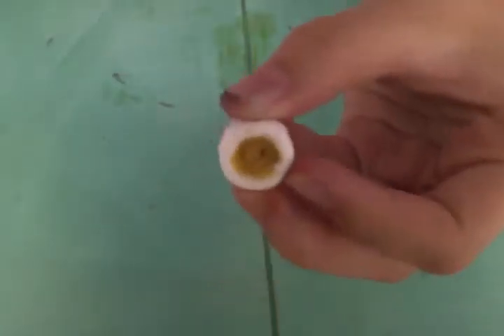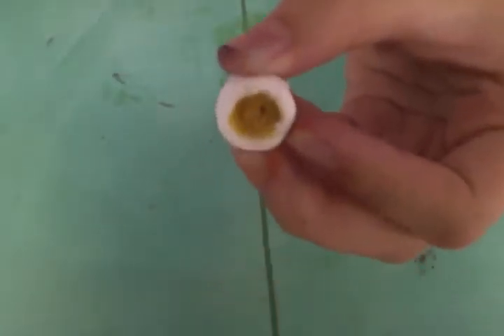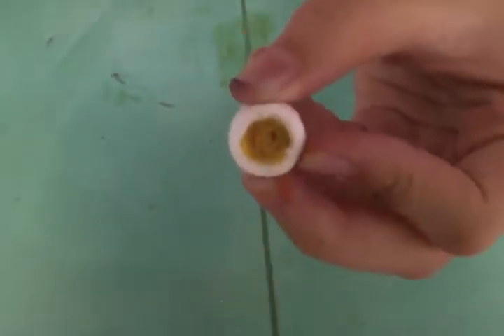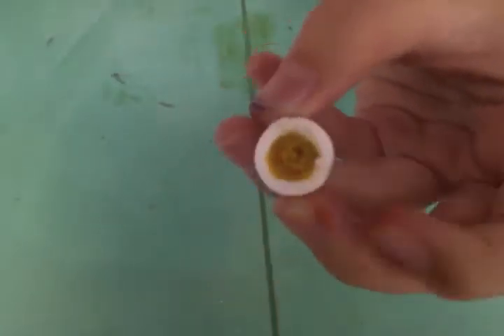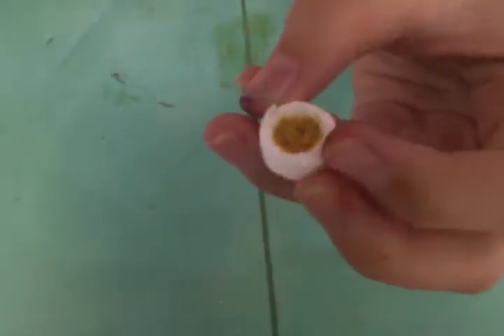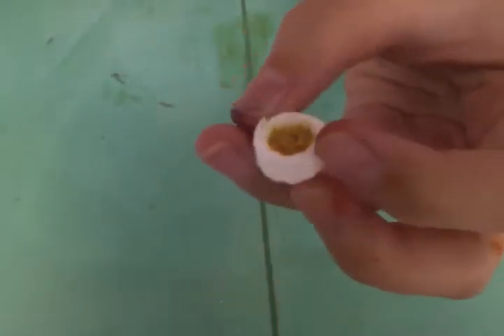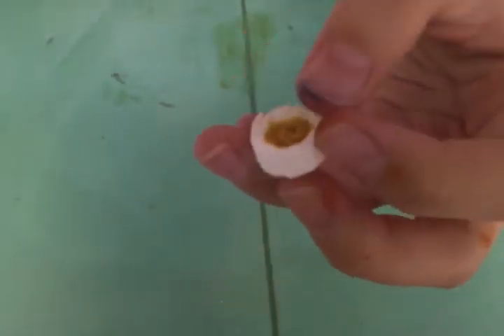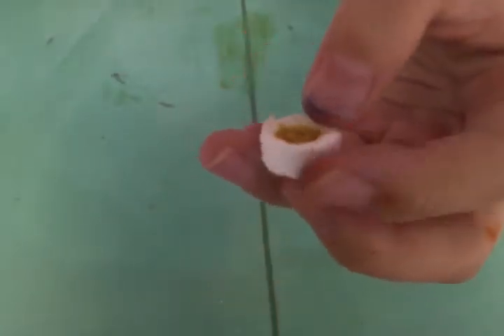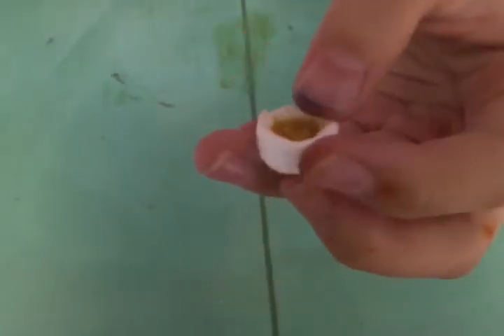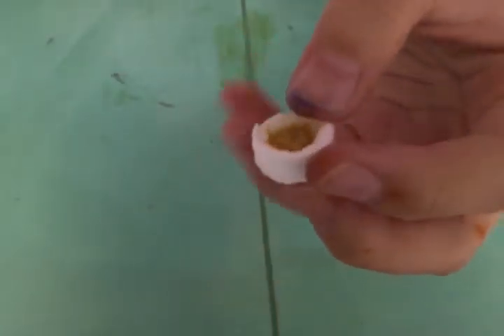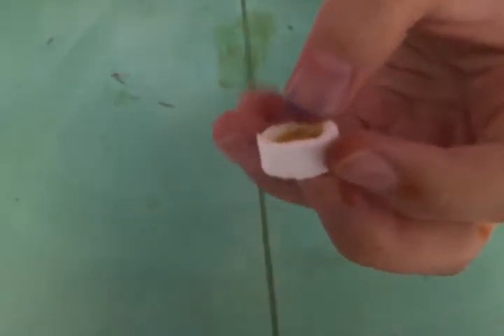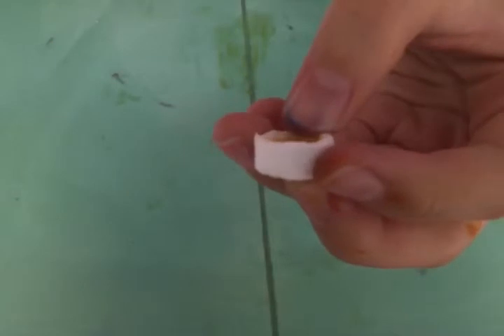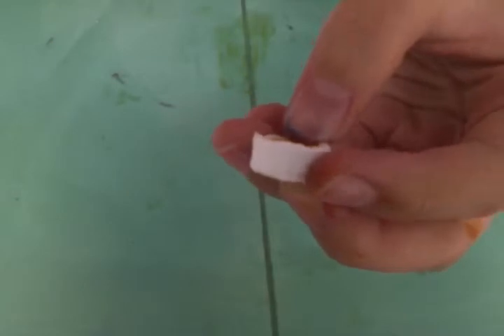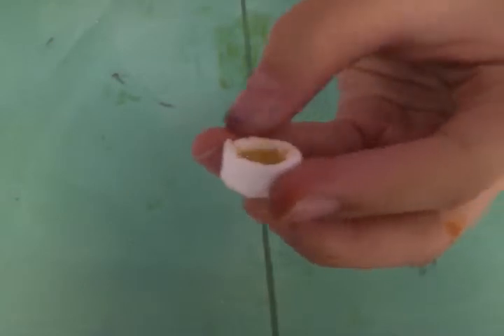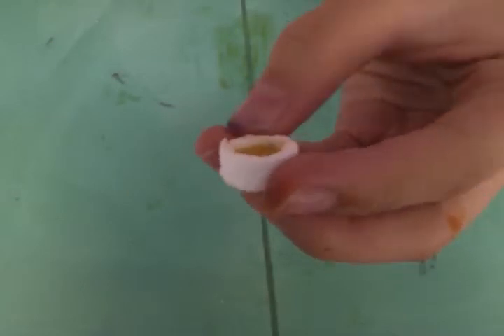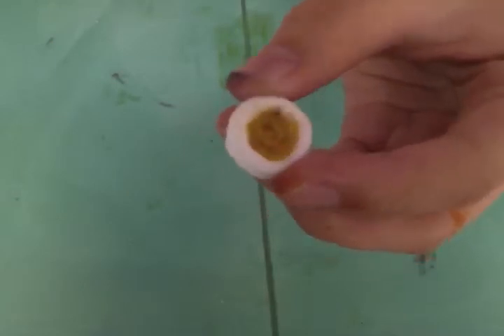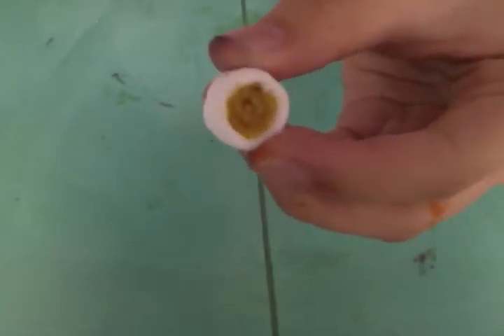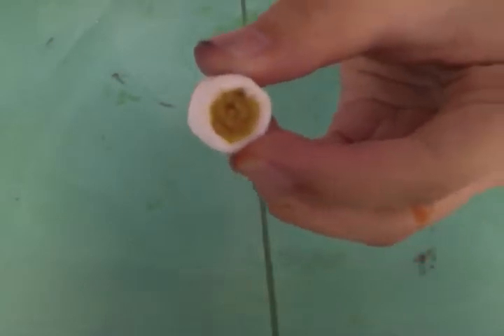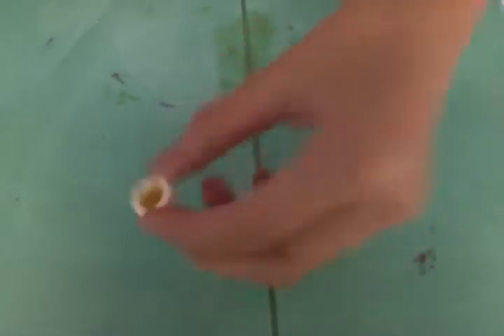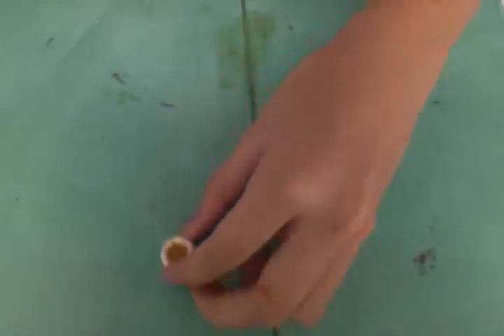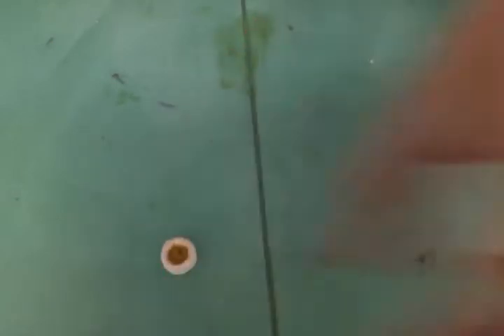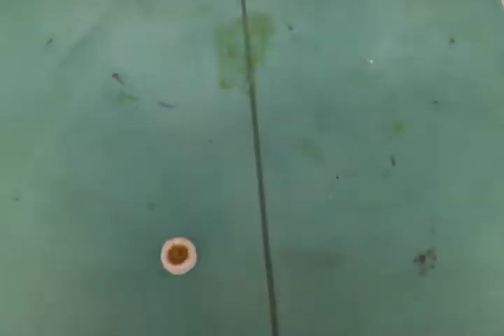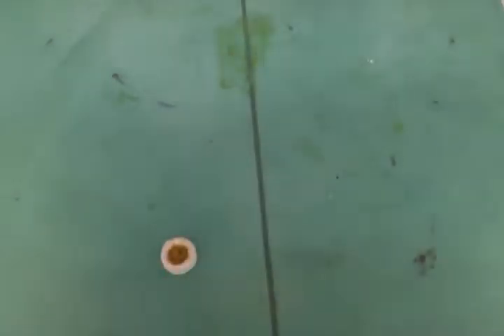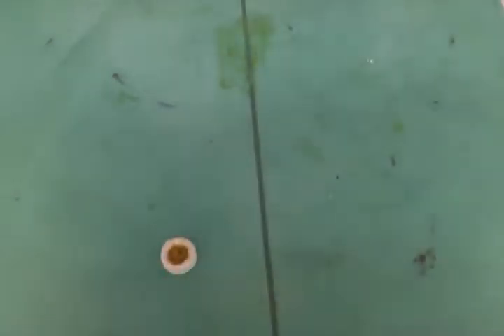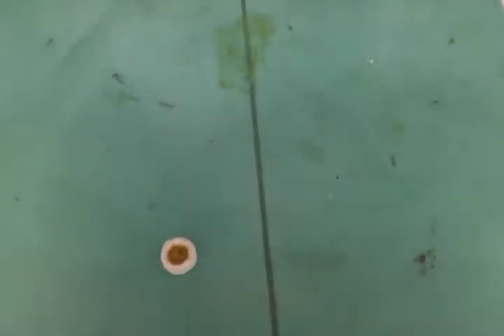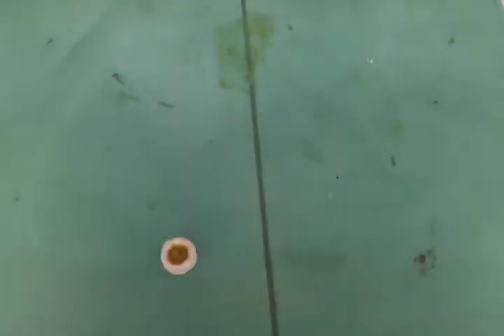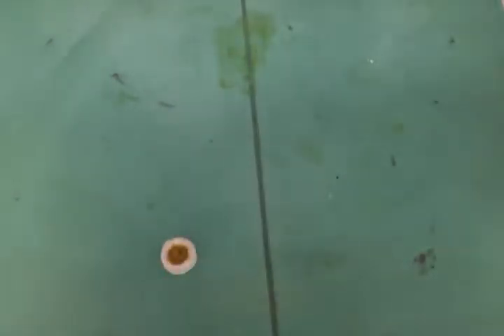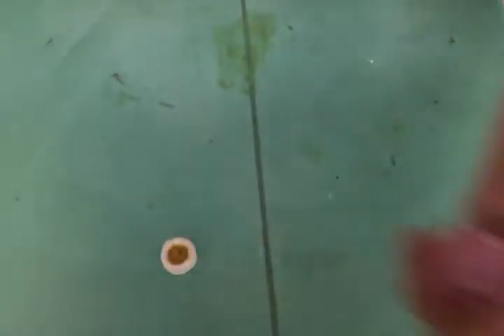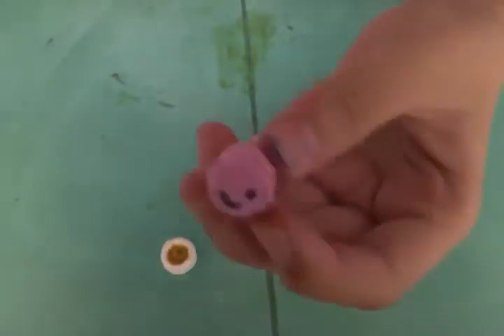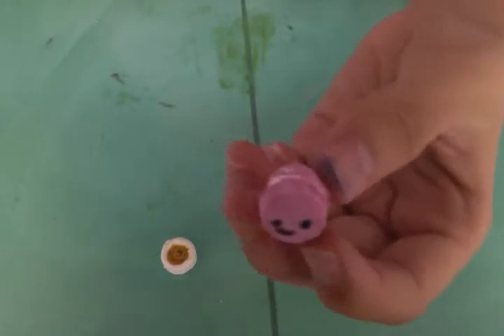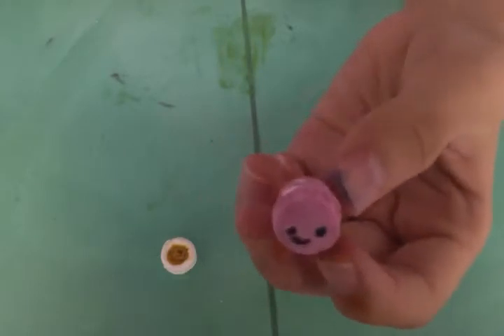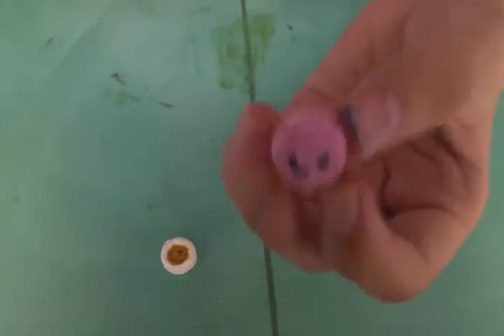I made this bowl of soup. And I made a macaroon with a smiley face in it.